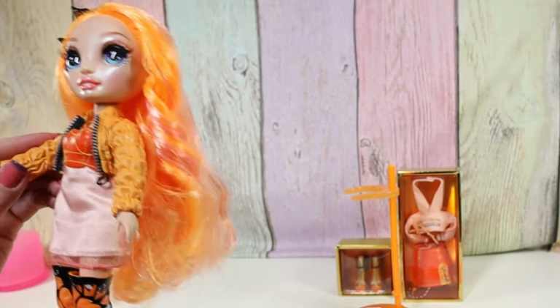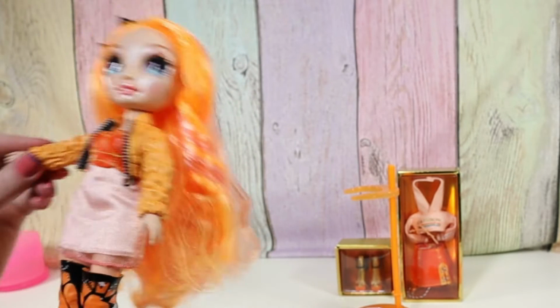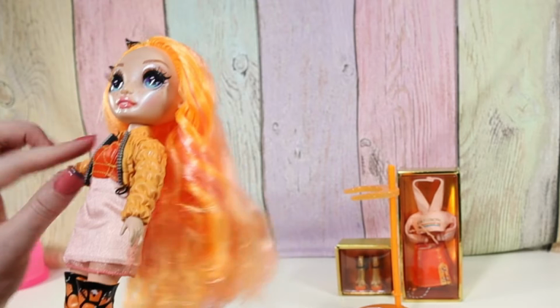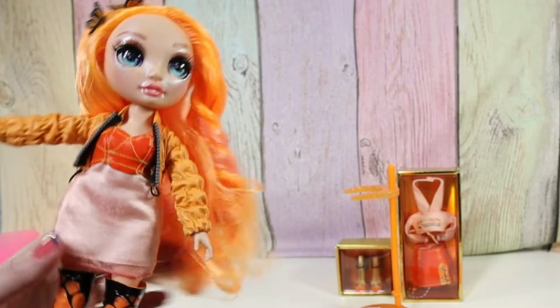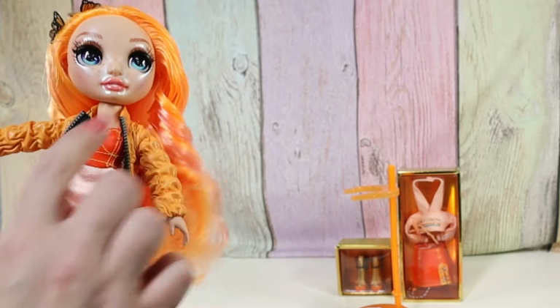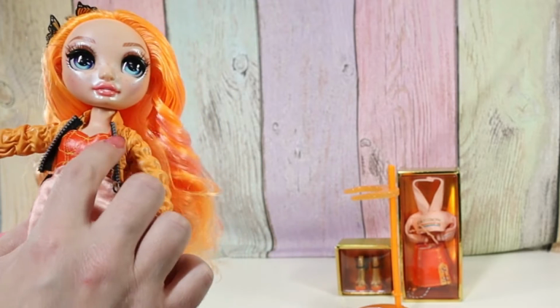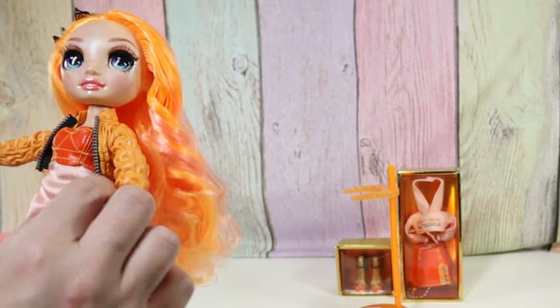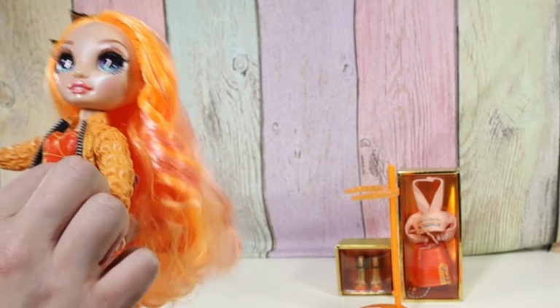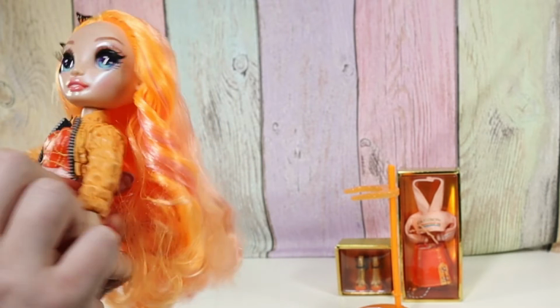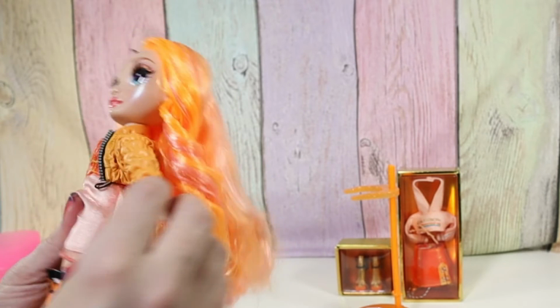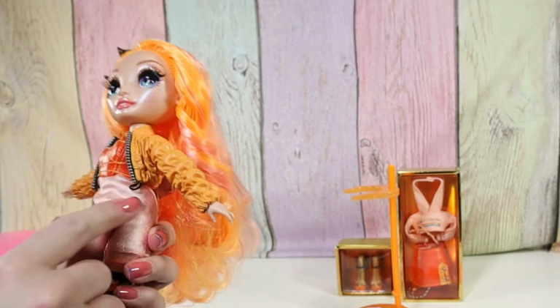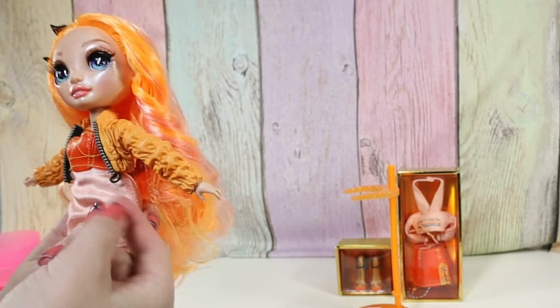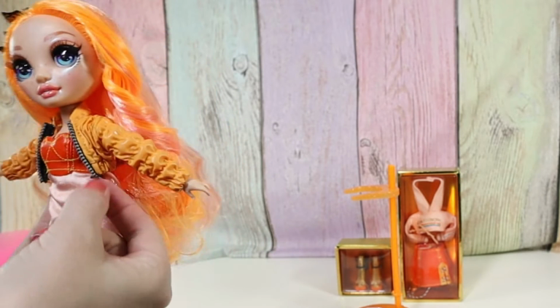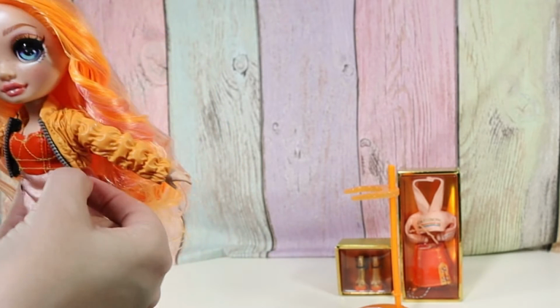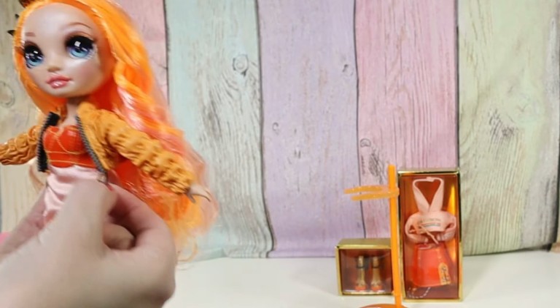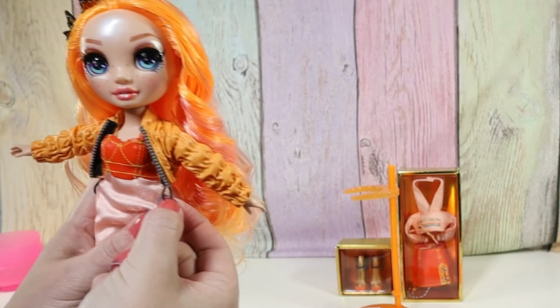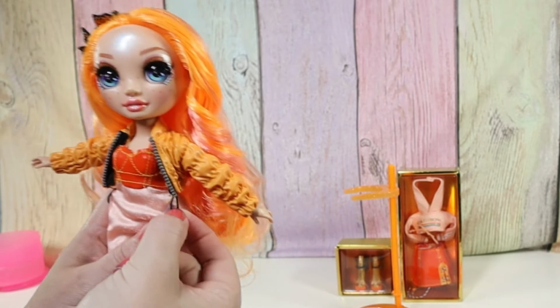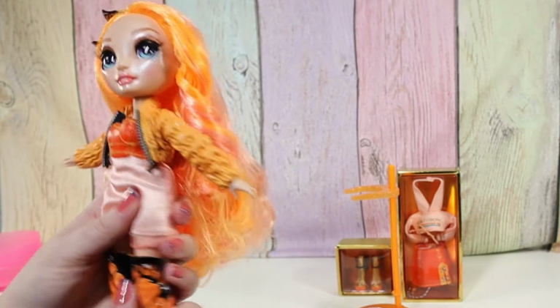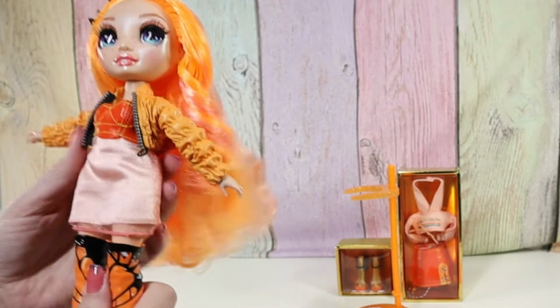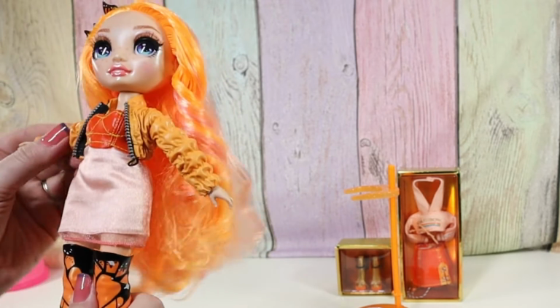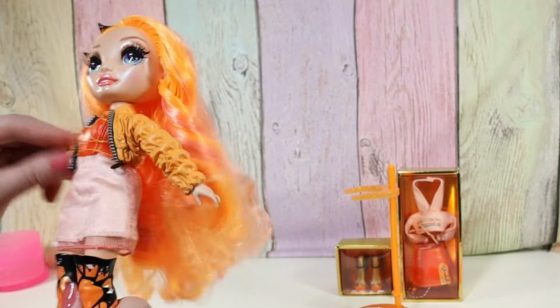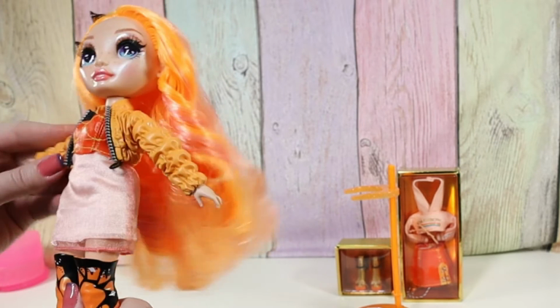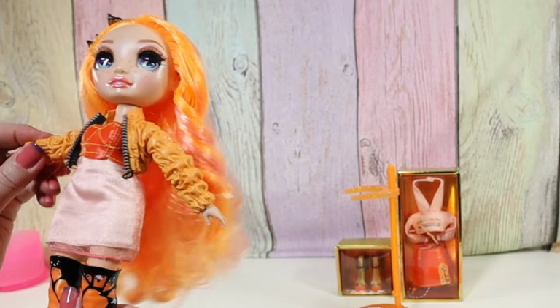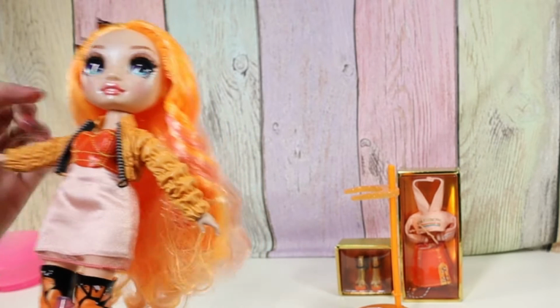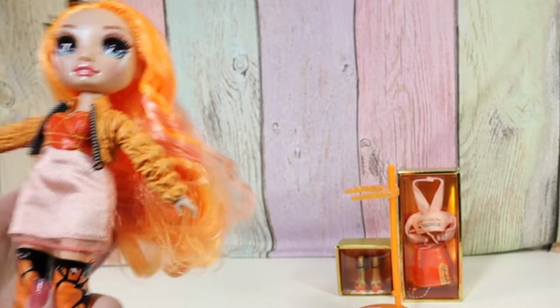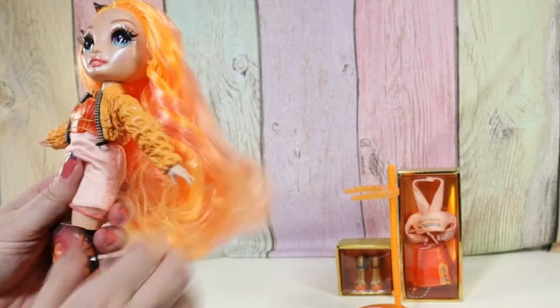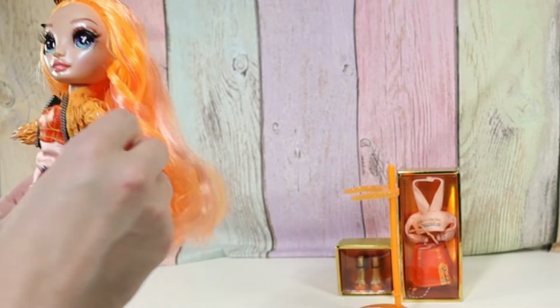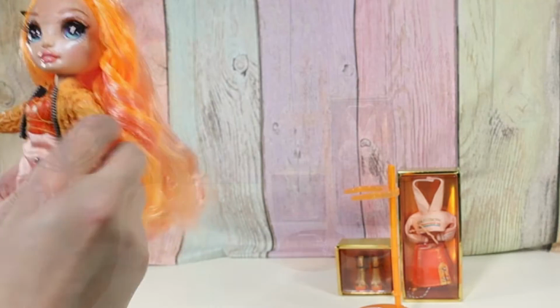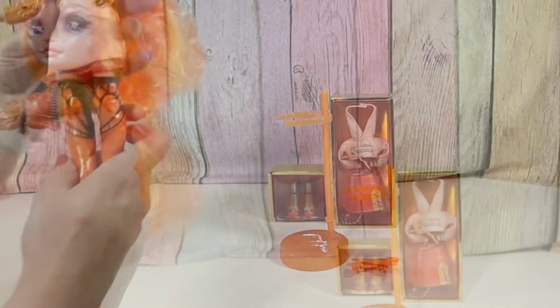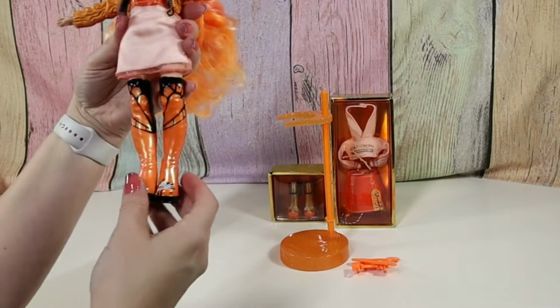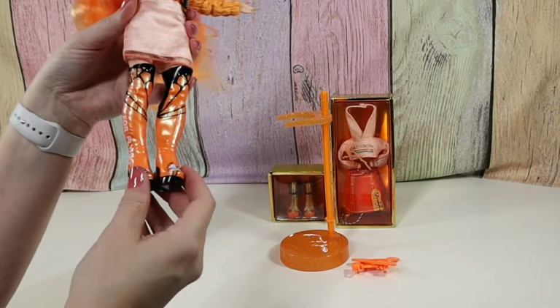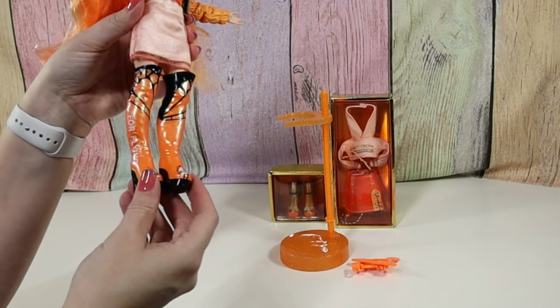Her jacket has a little fake zipper and little elastic loops down here. It's kind of like a plasticky material. And you guys, I love her rain boots.